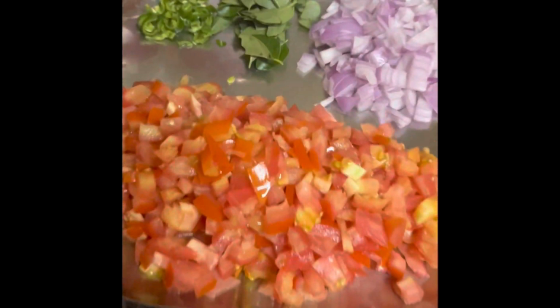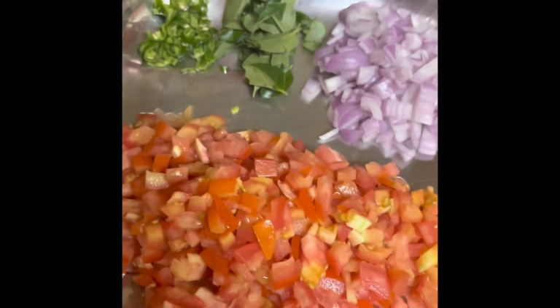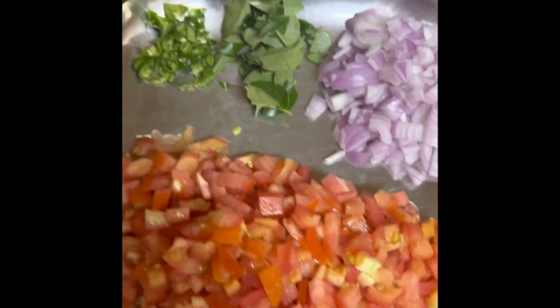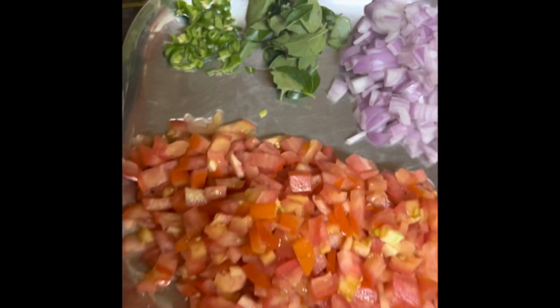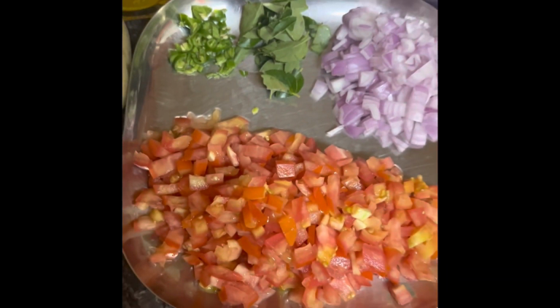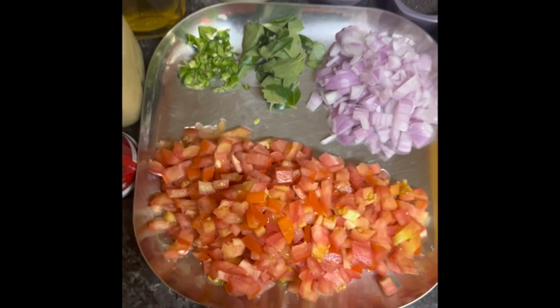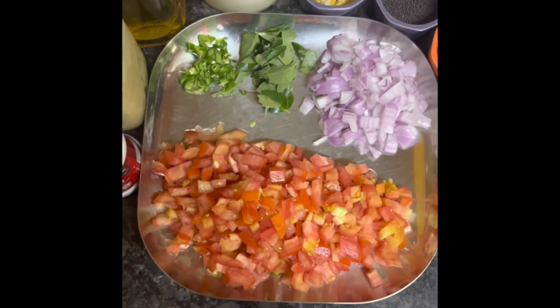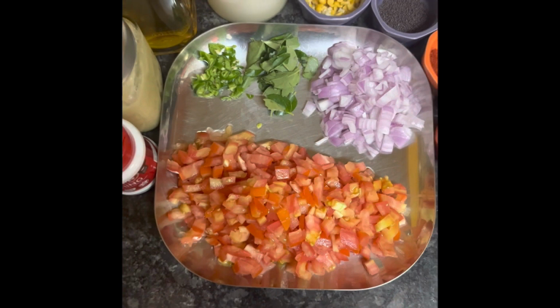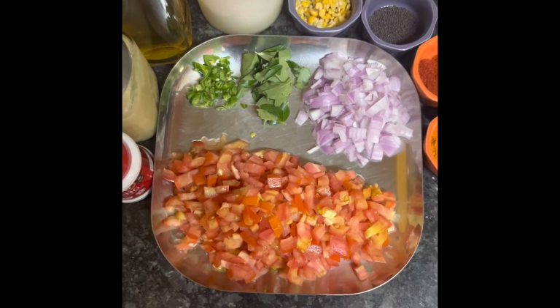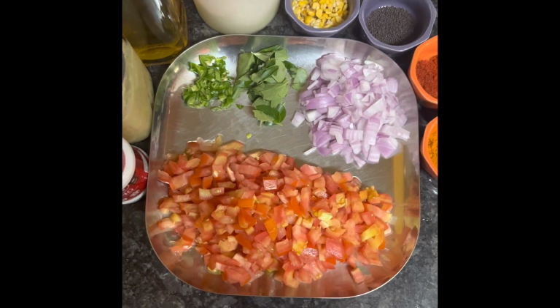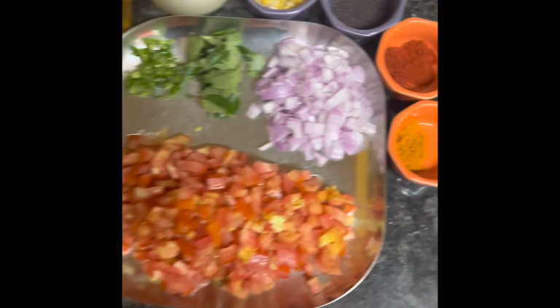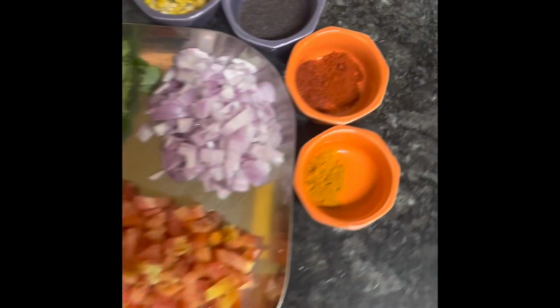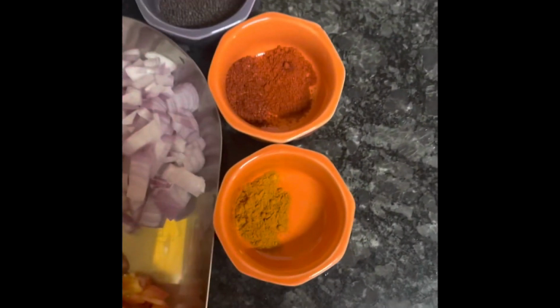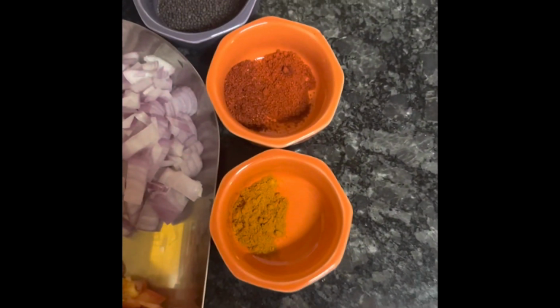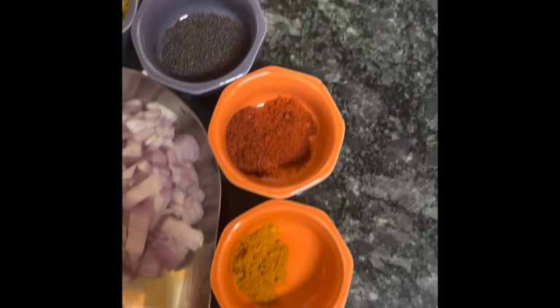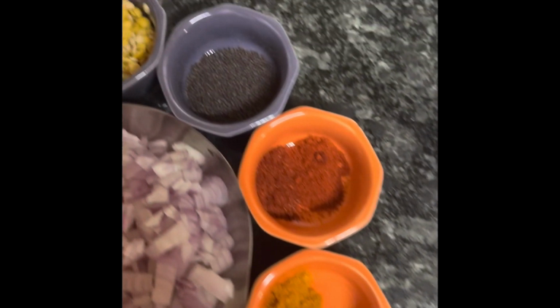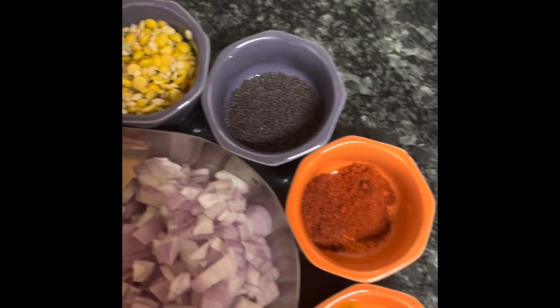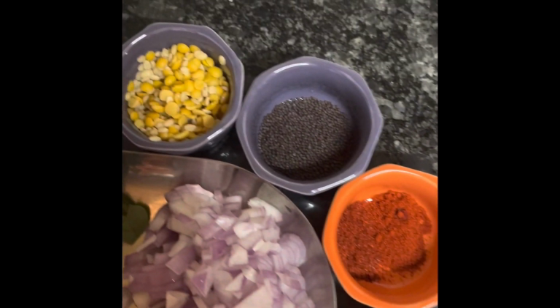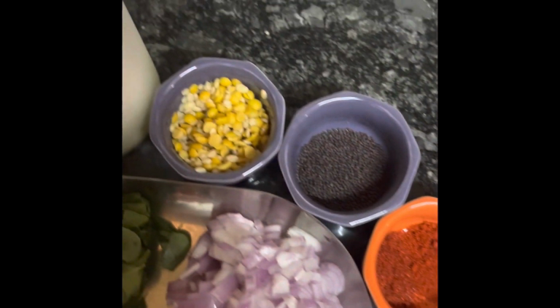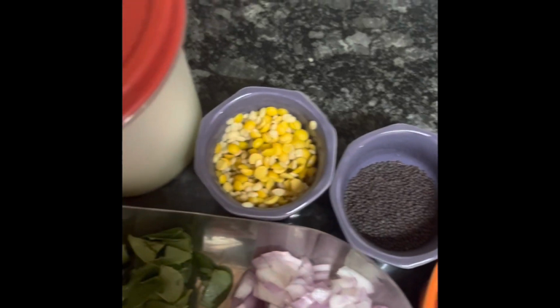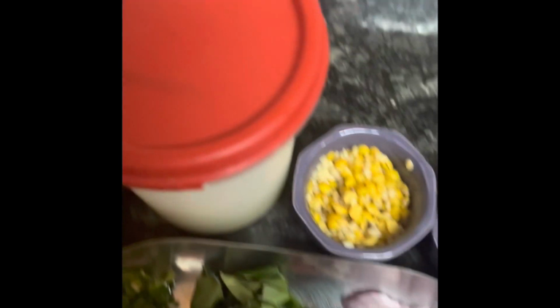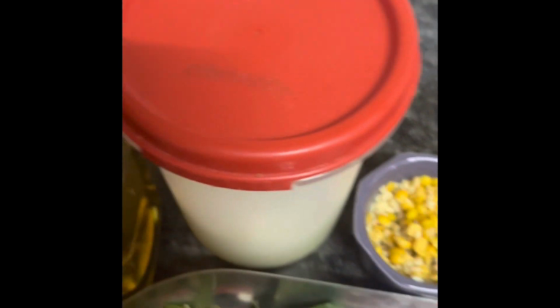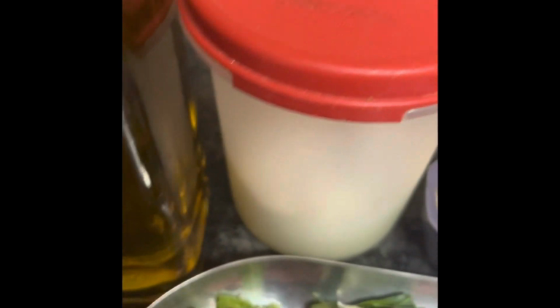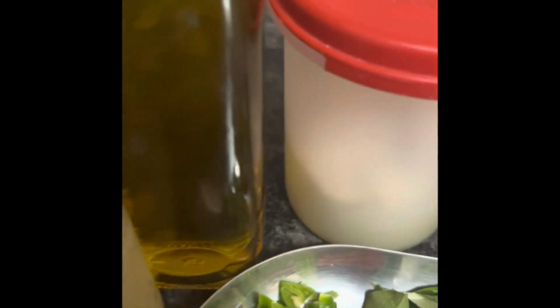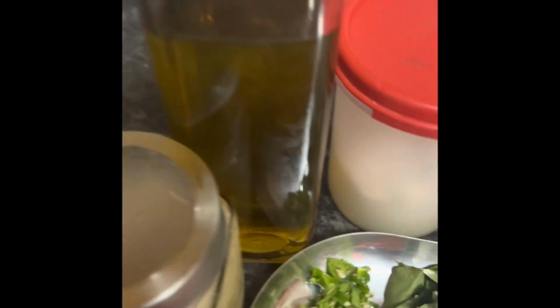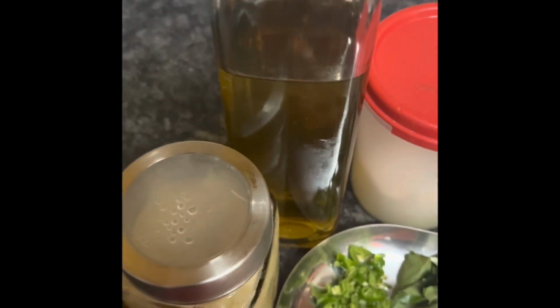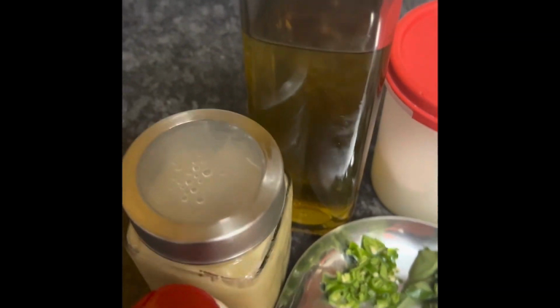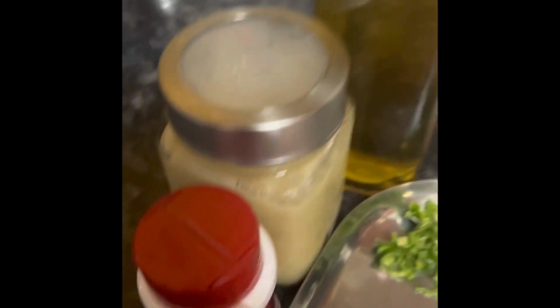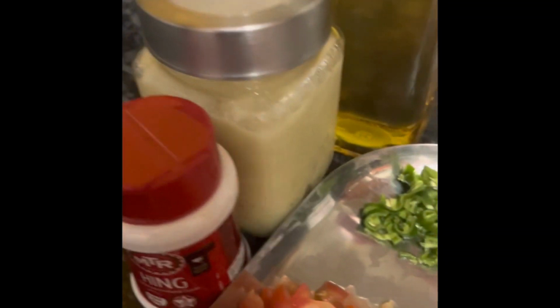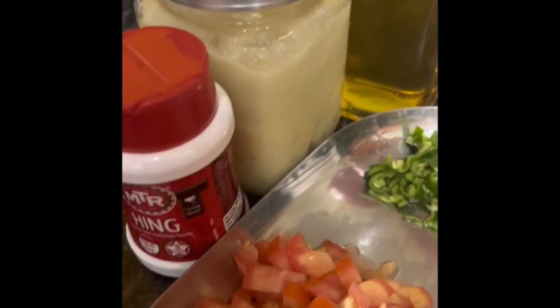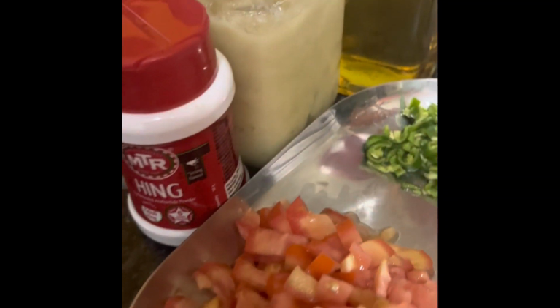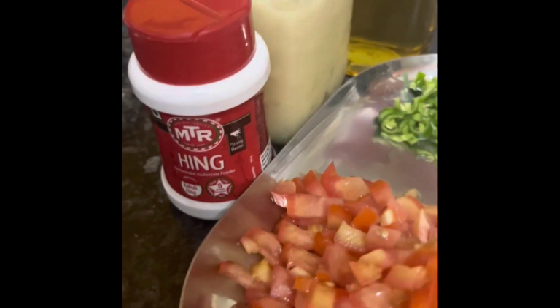I have cut tomatoes, curry leaves, green chilies, sathi haldi, mirchi powder, mustard seeds, urad daal, chana daal, salt, oil, ginger garlic paste, and hing.